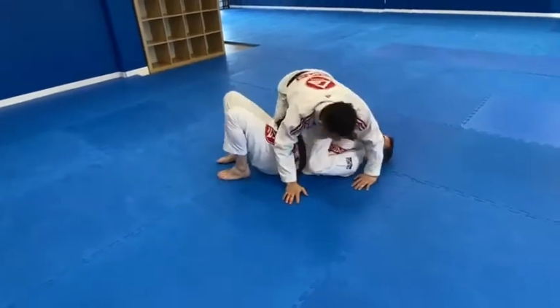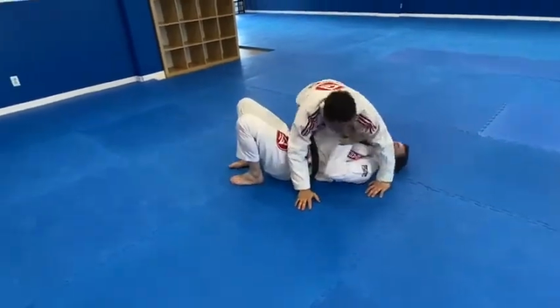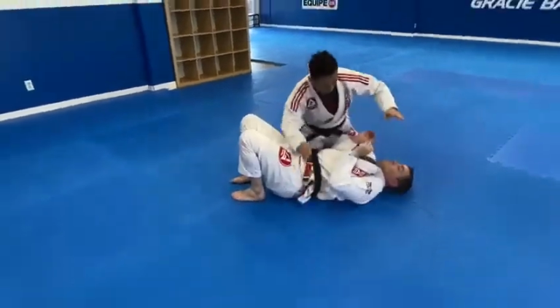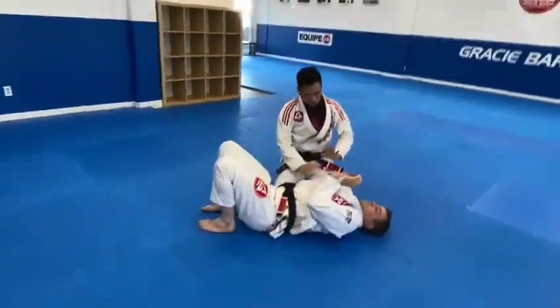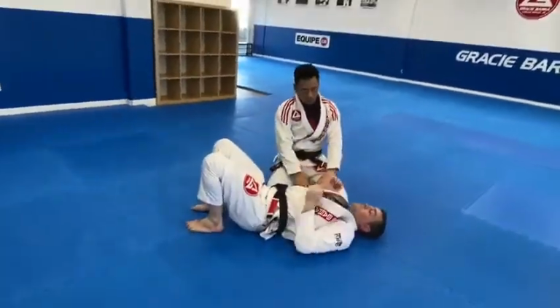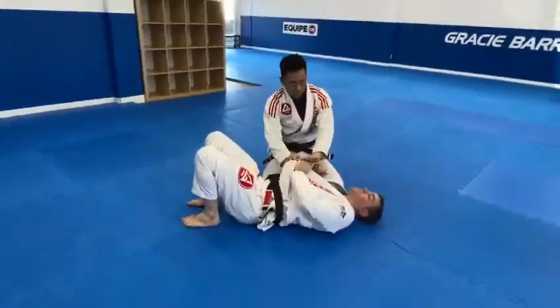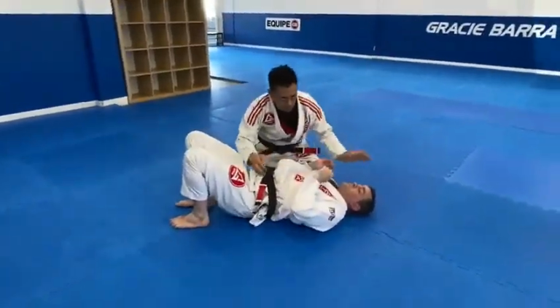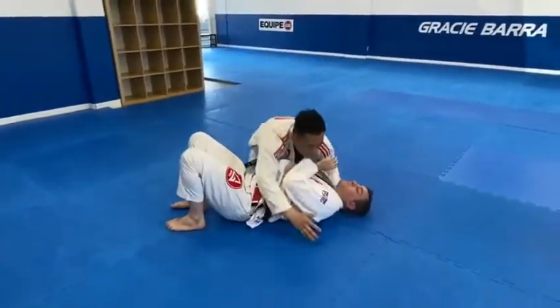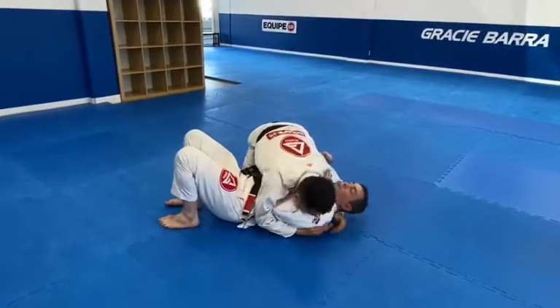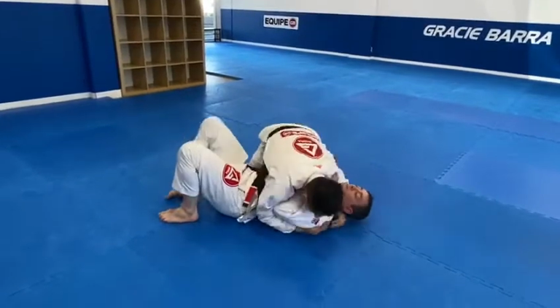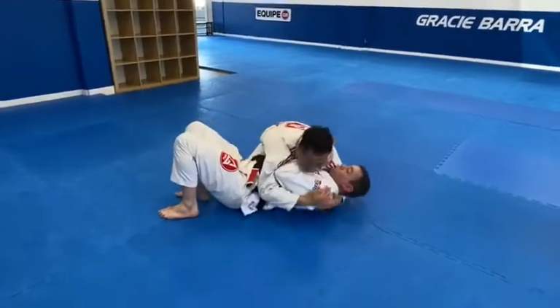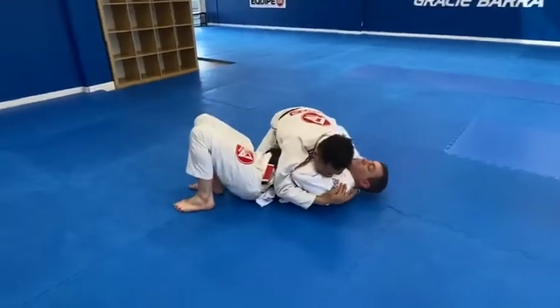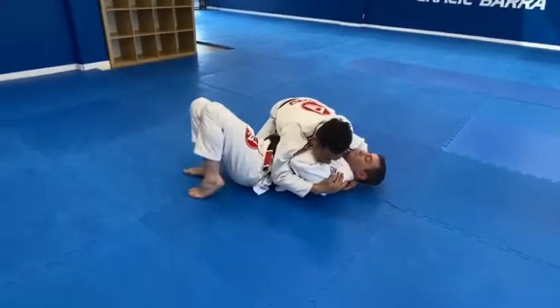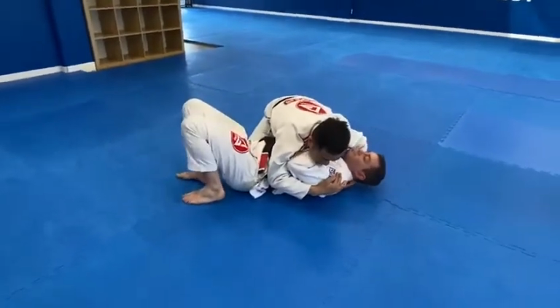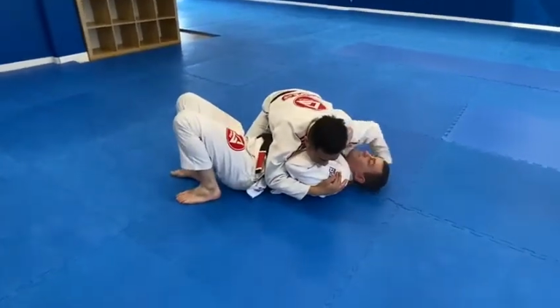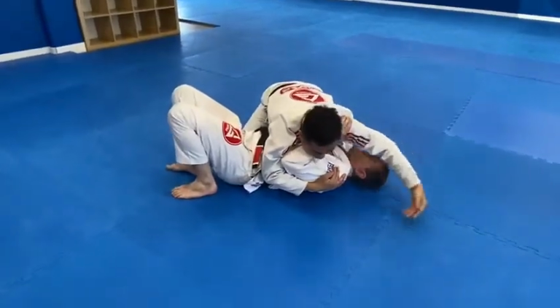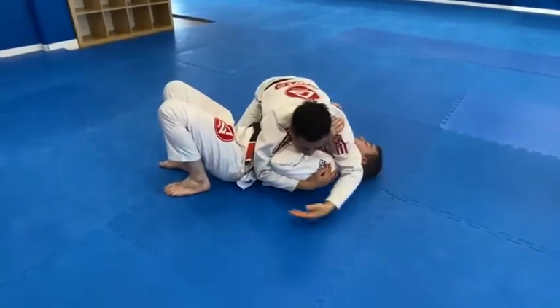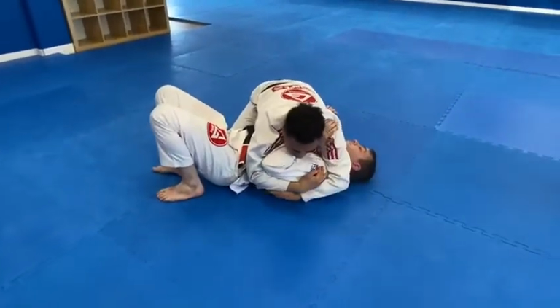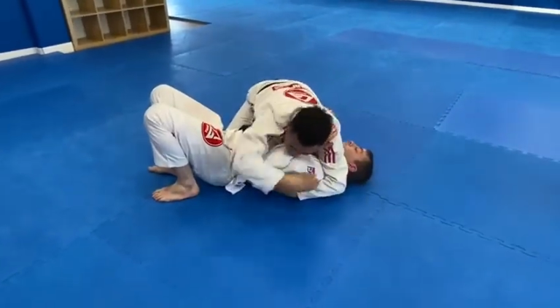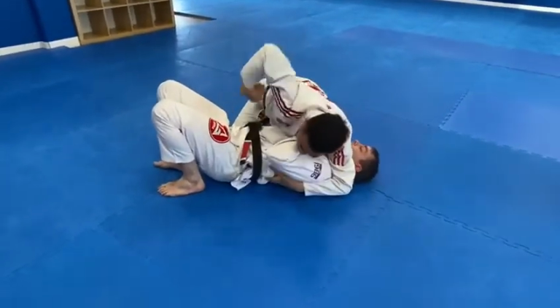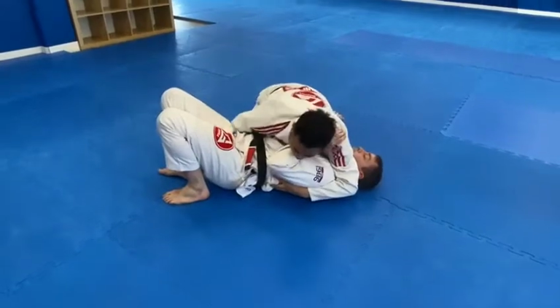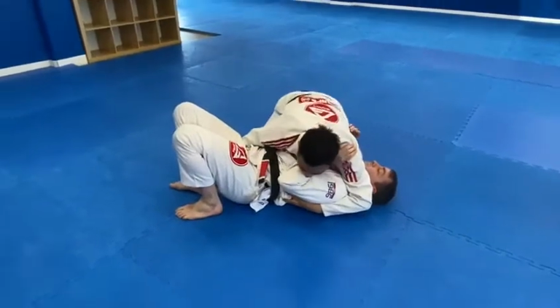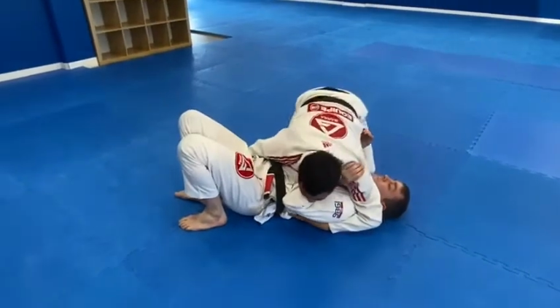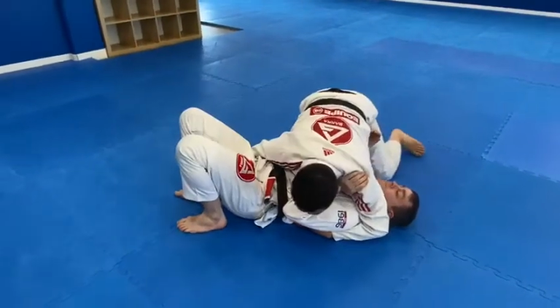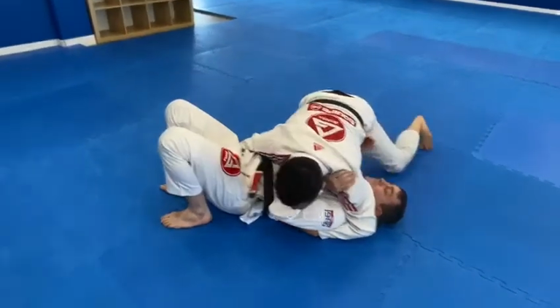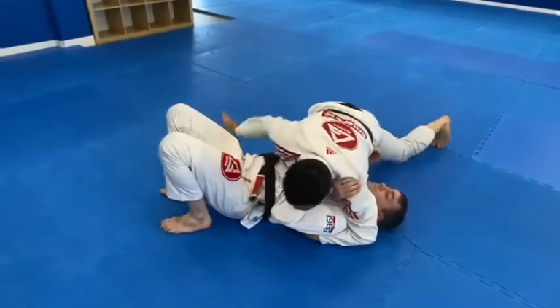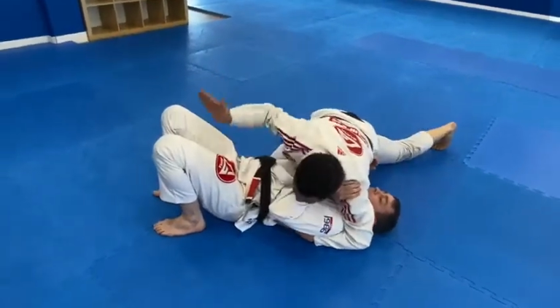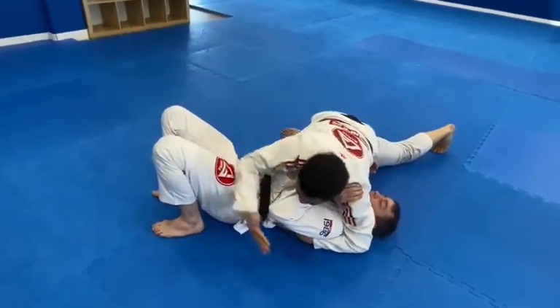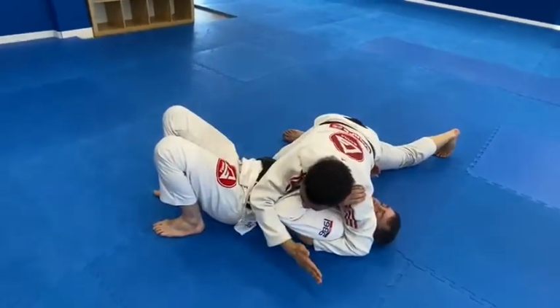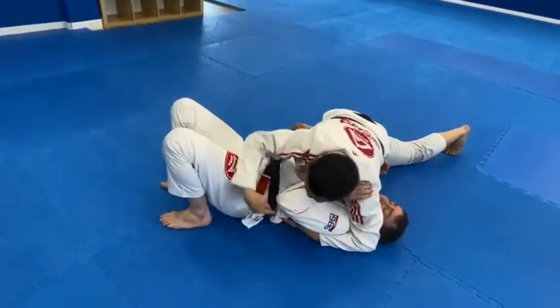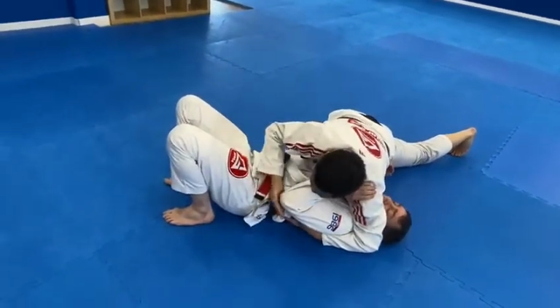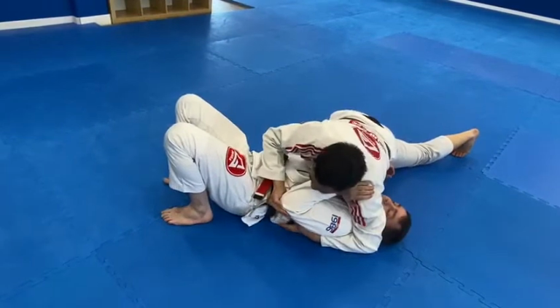Same as before — this is when they have a structure in front of you. I go for the same Americana setup, put my arm over the shoulder, check the inside hip. I'm going for the Americana. Maybe I don't have it, so I'm going for the wrist lock.